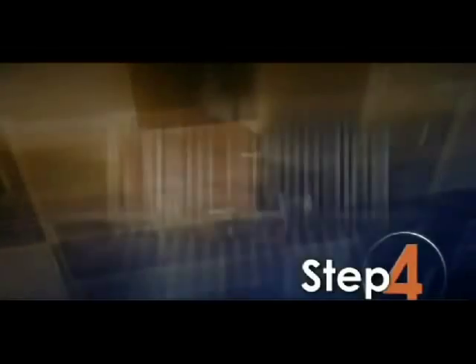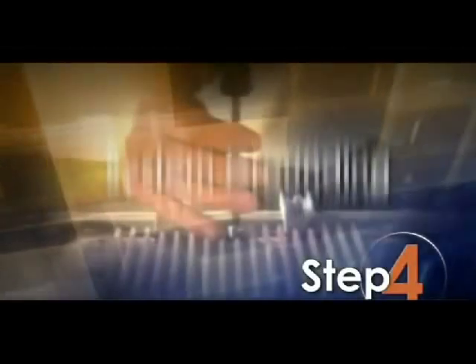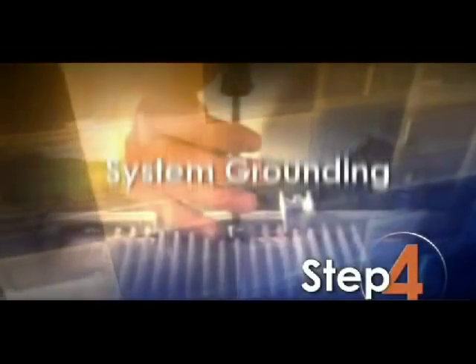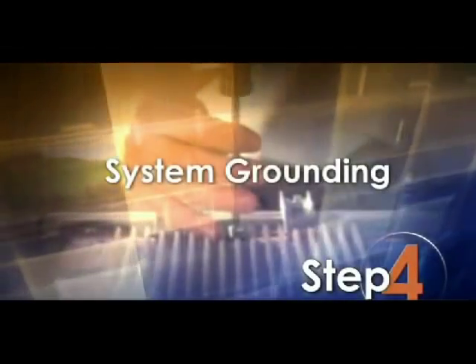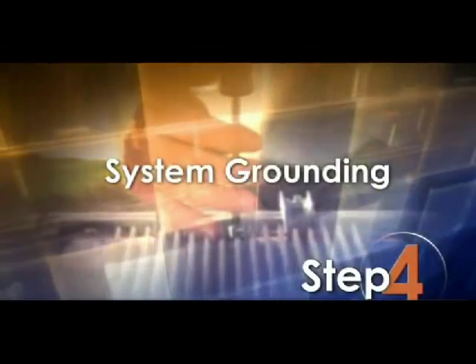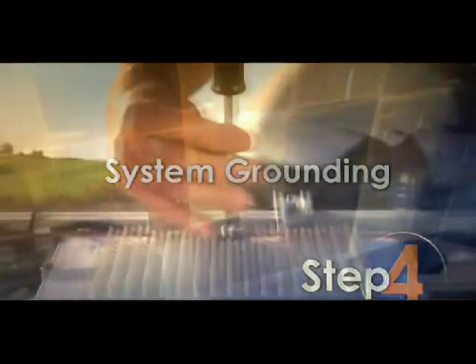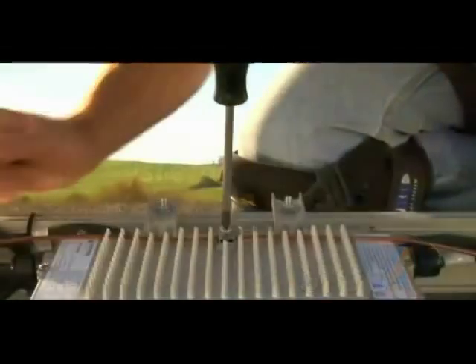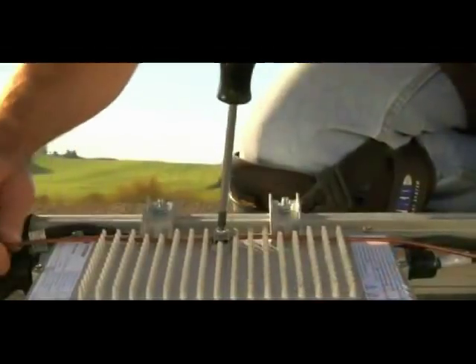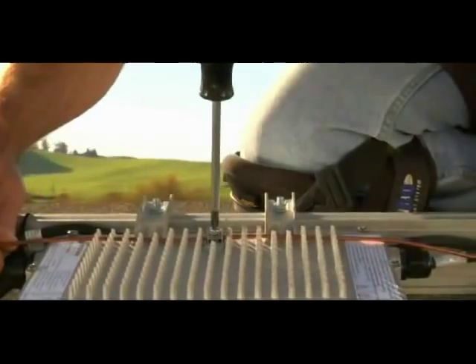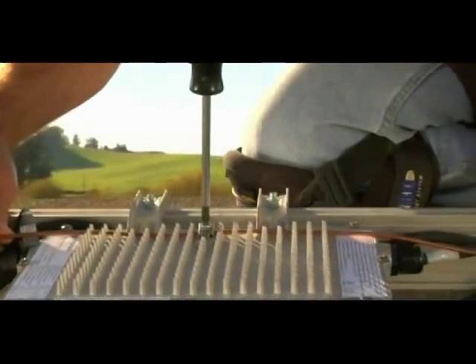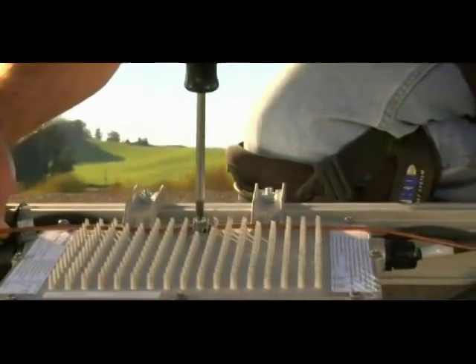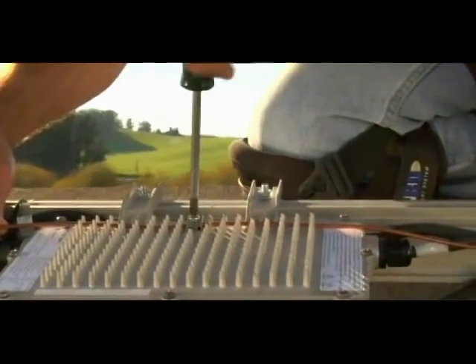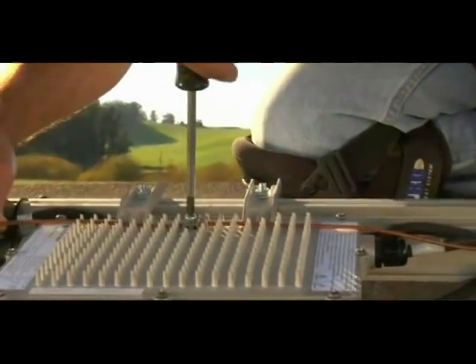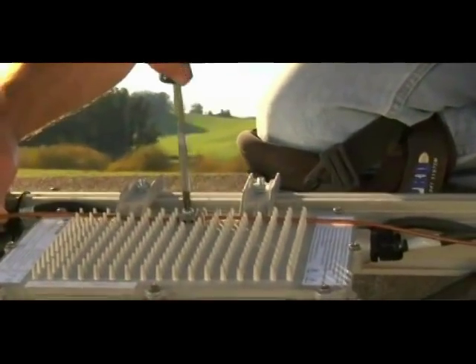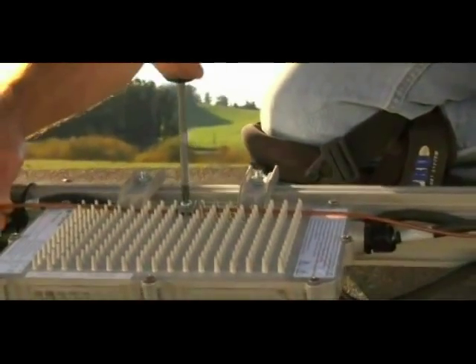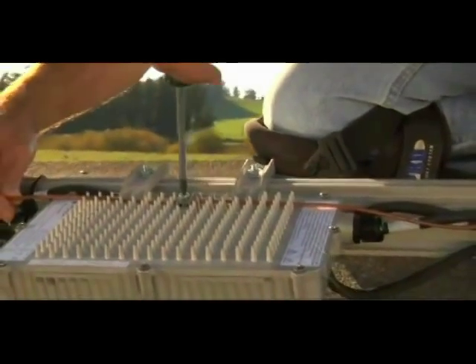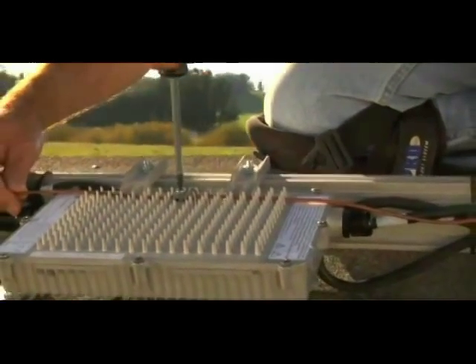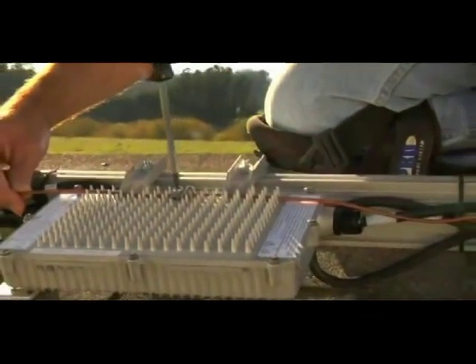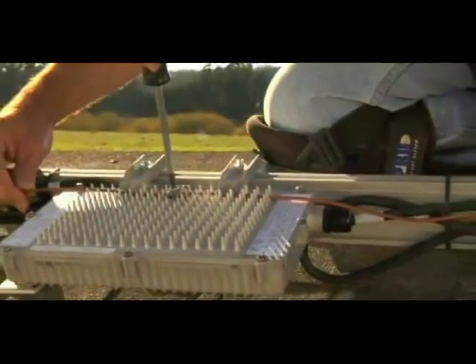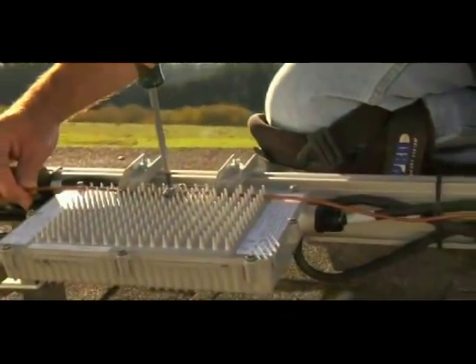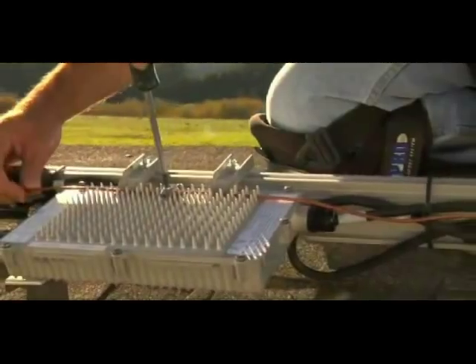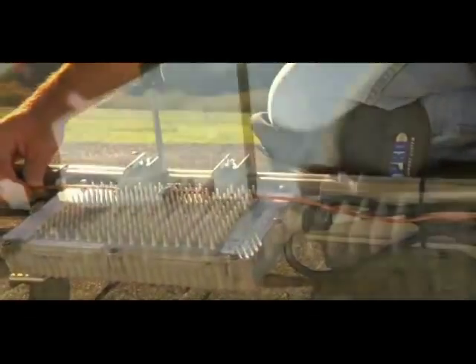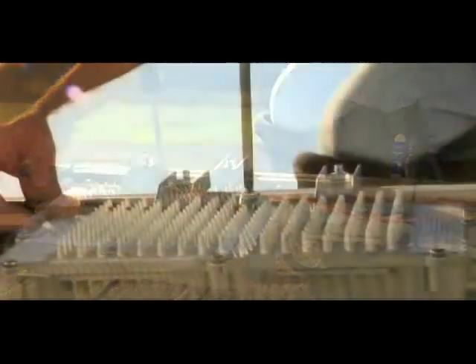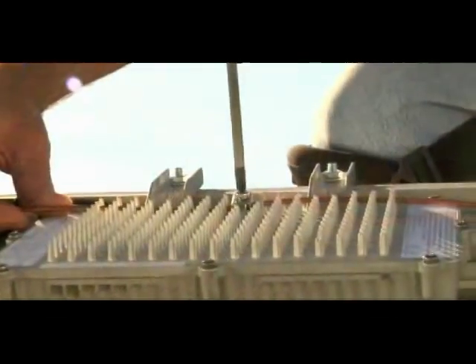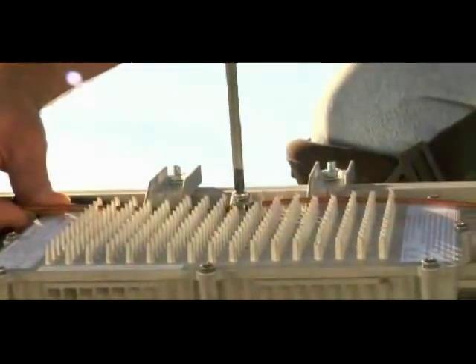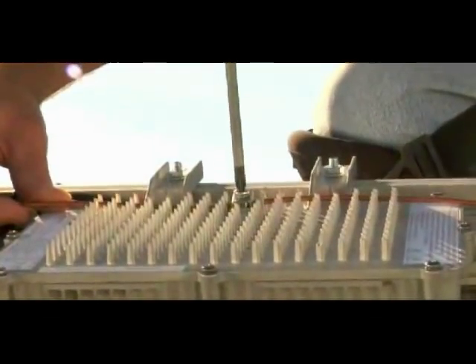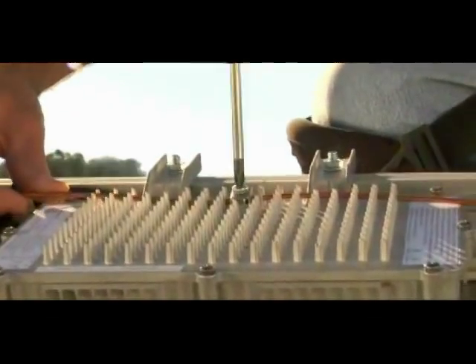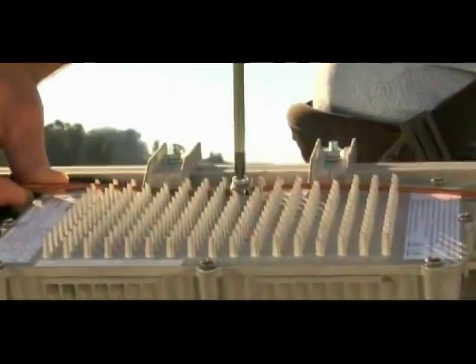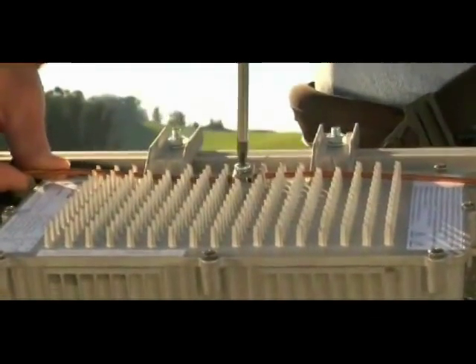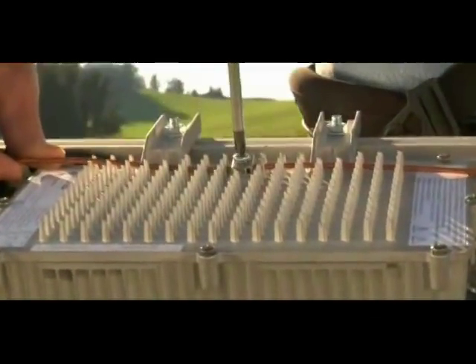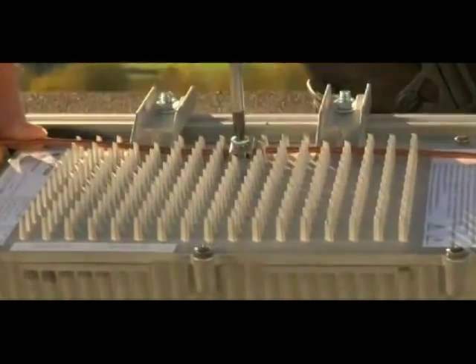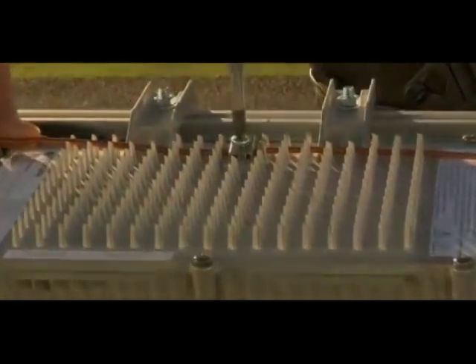Step 4: System Grounding. Connect the ground conductor to each Enphase microinverter in the location marked Grounding electrode terminal. Torque the ground clamp screw to about 20 inch pounds.